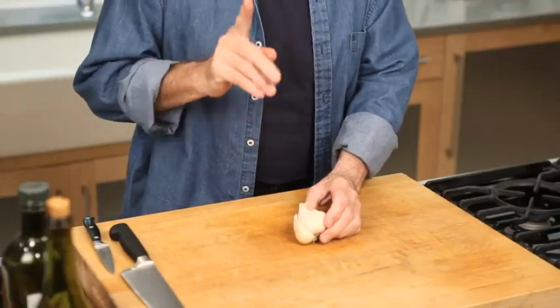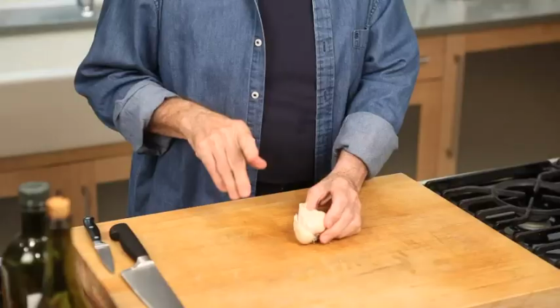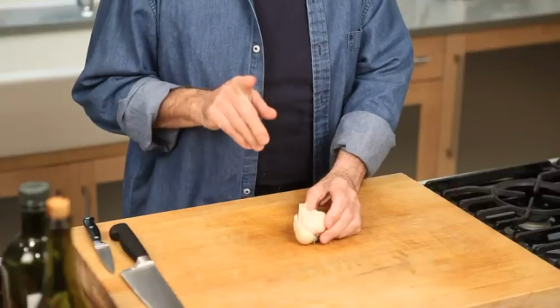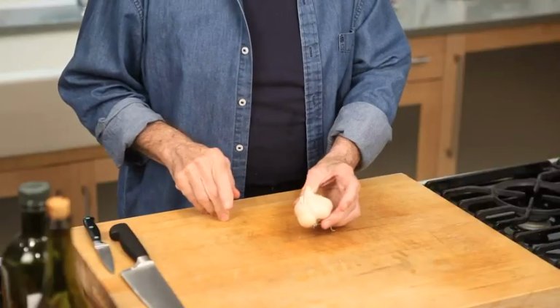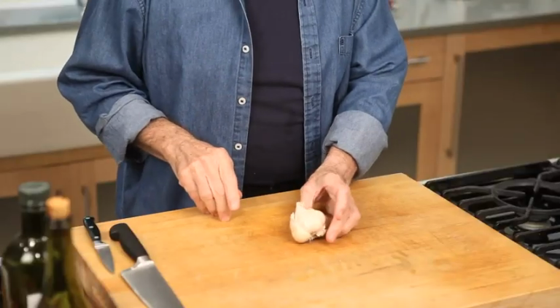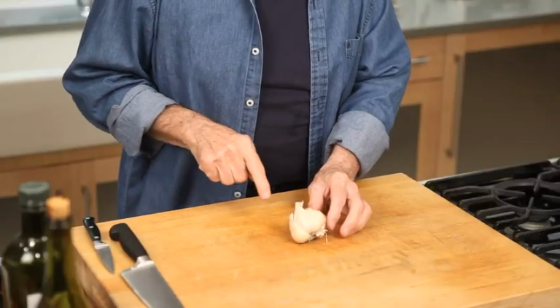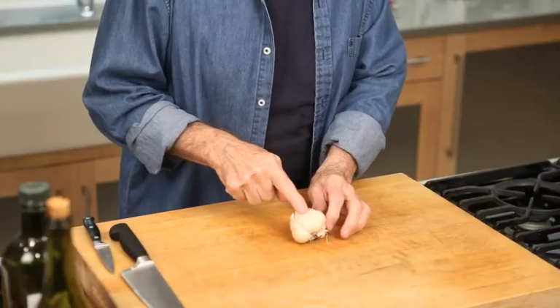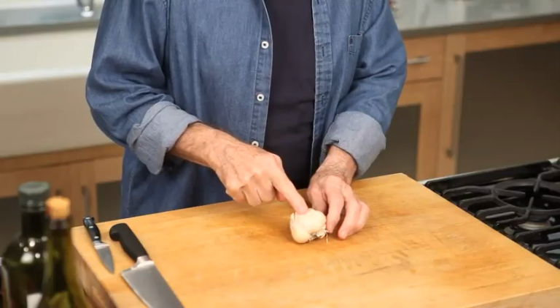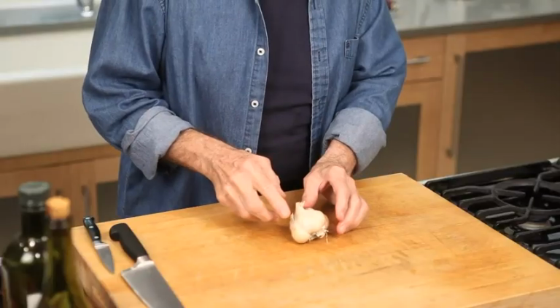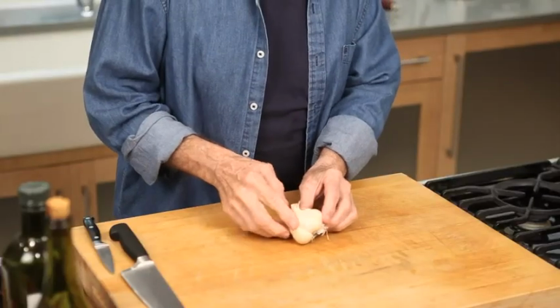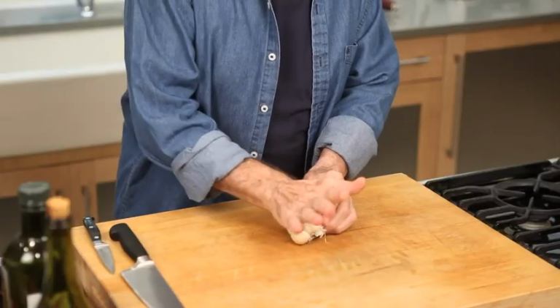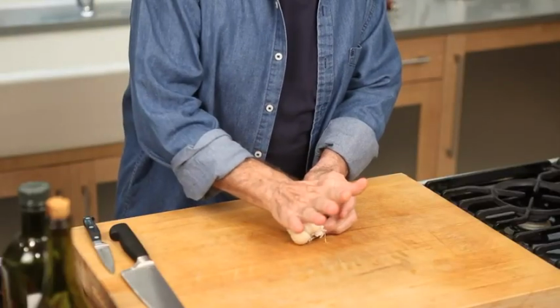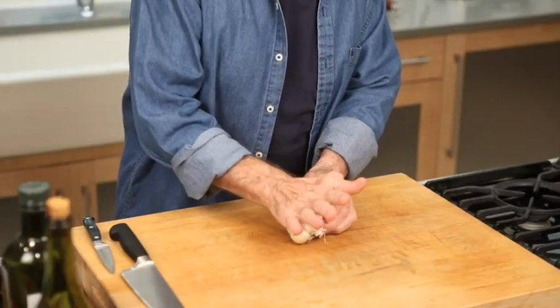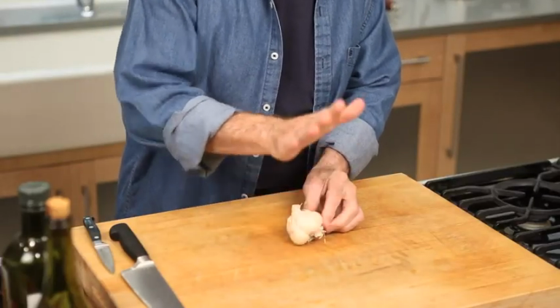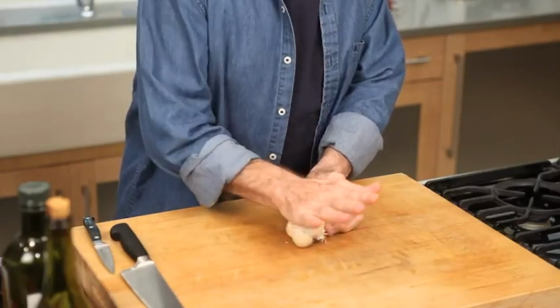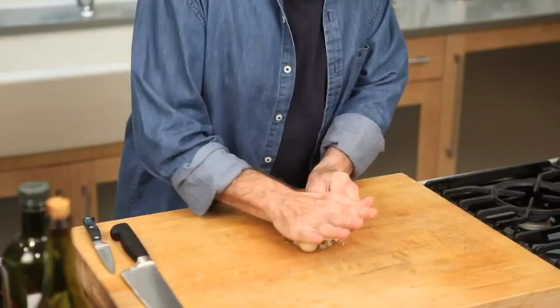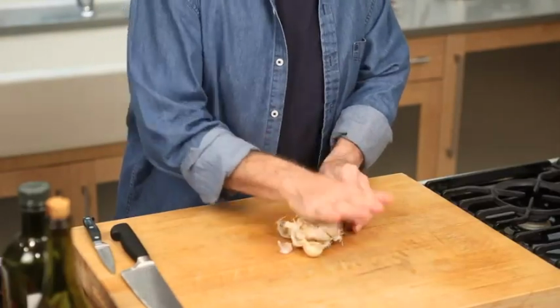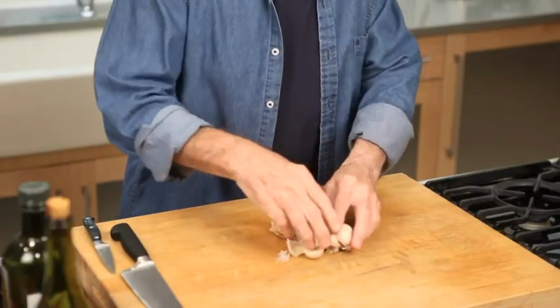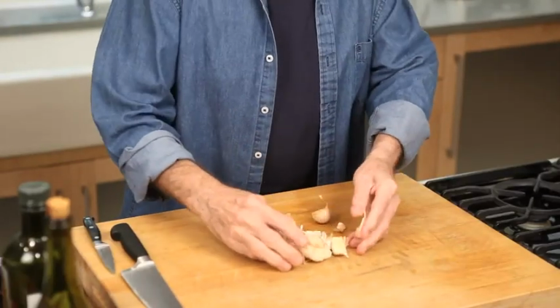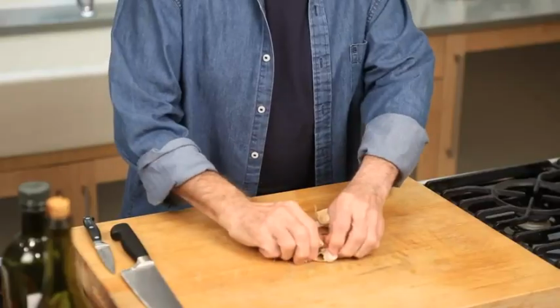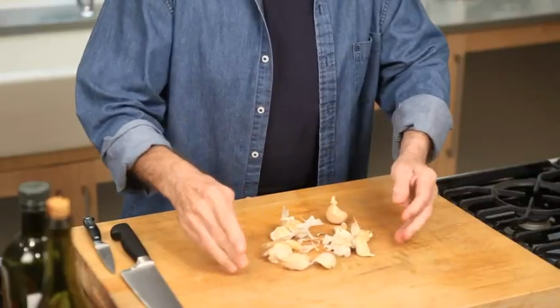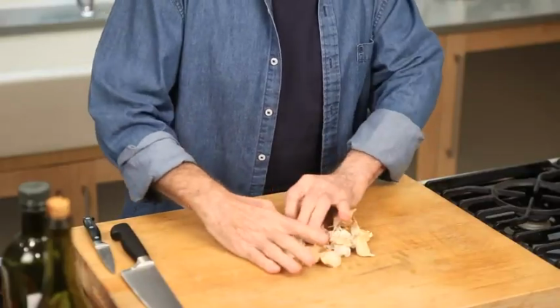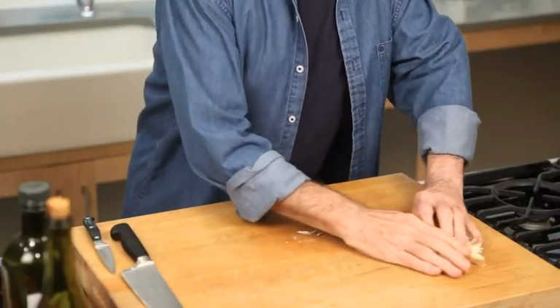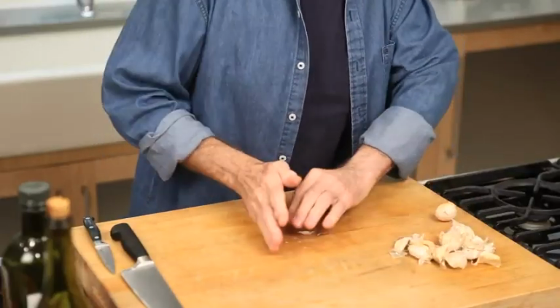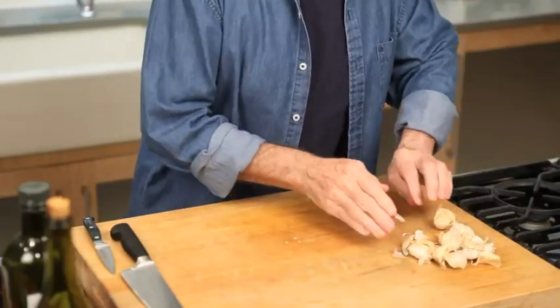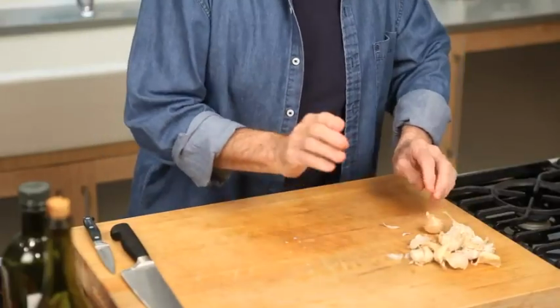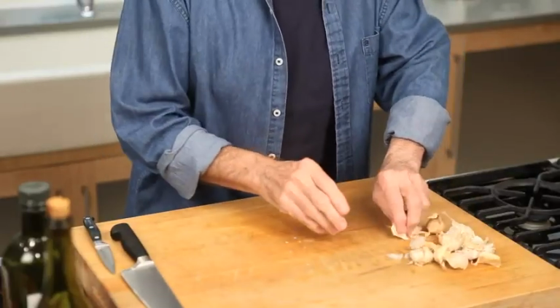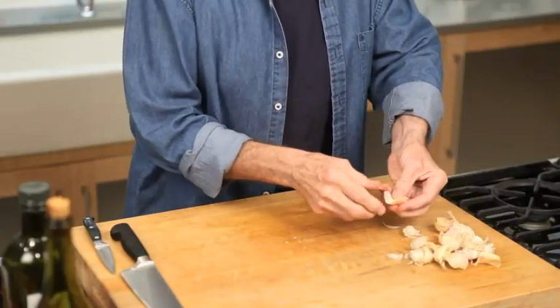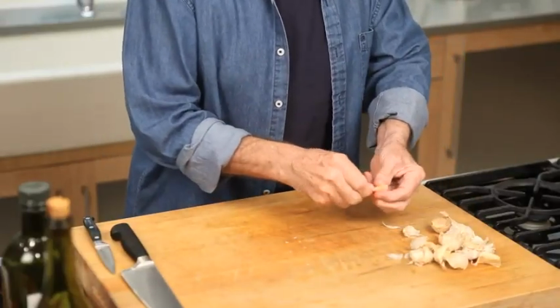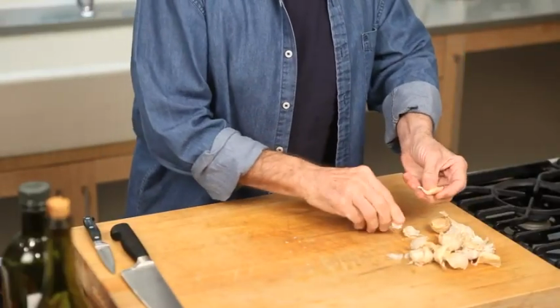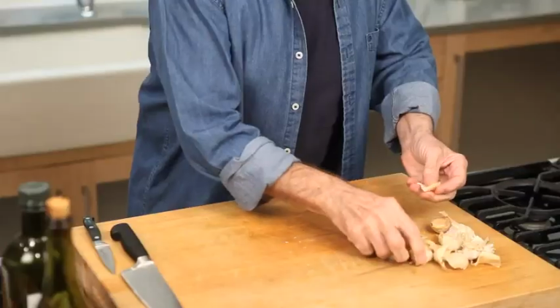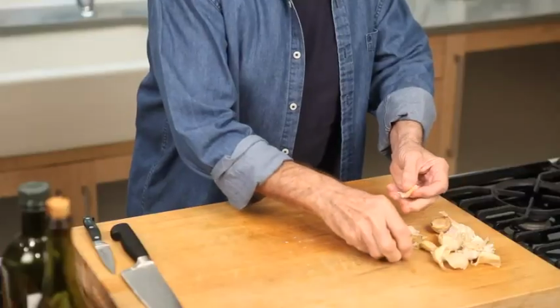So depending on the way you use garlic, it is different. Now to separate your clove, put it a bit on the side with the palm of your hand, peel it like this — that should separate all of those cloves.